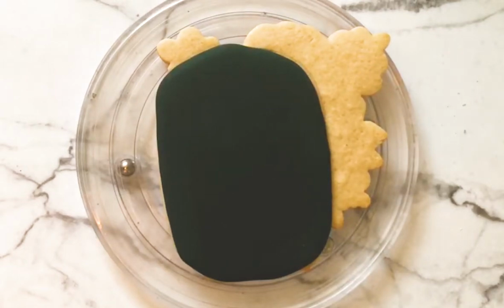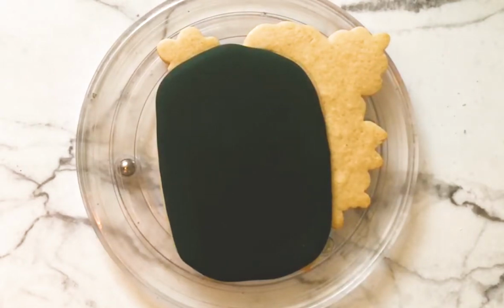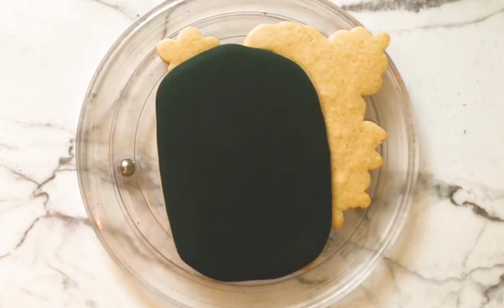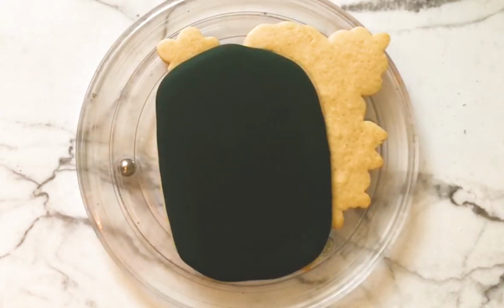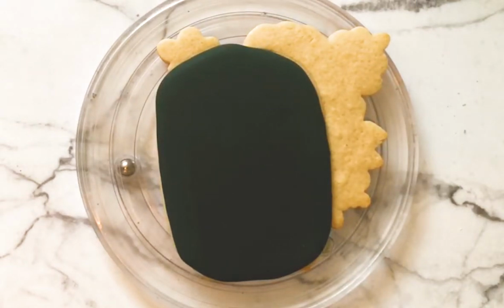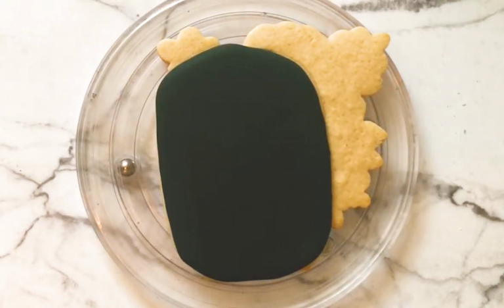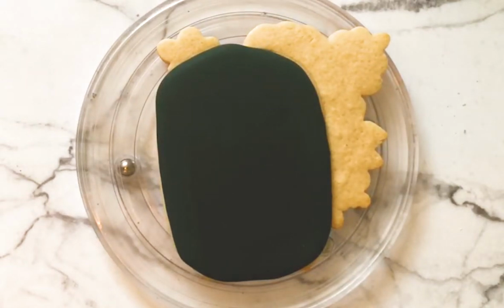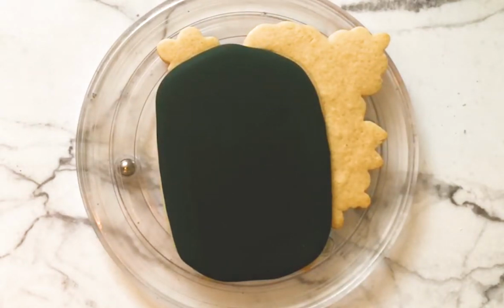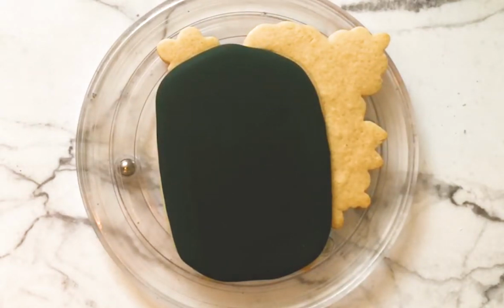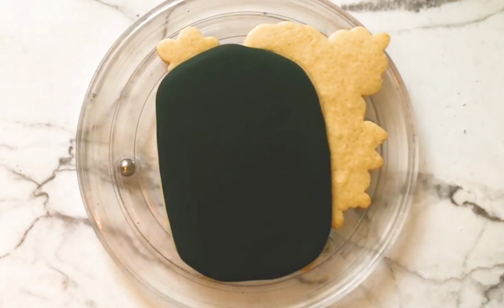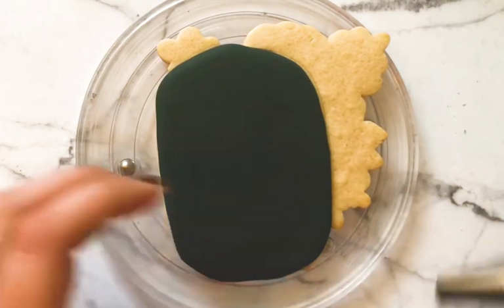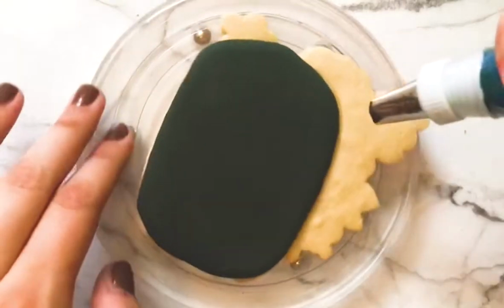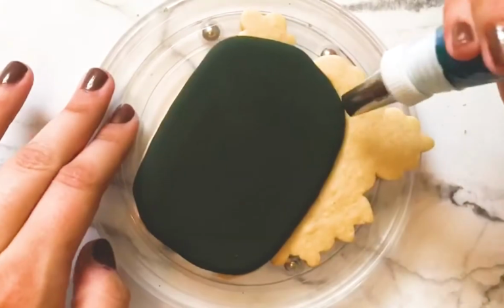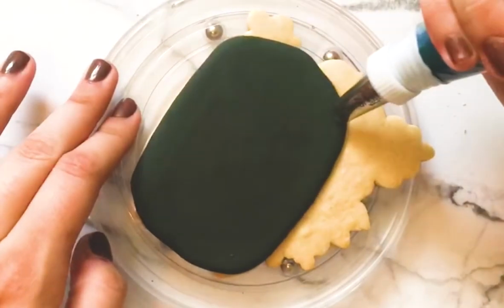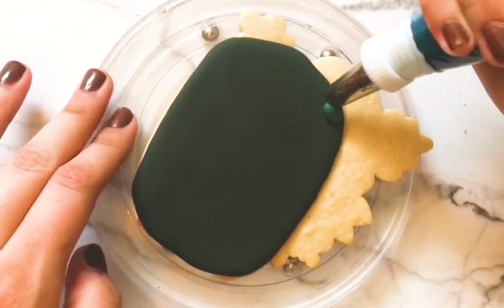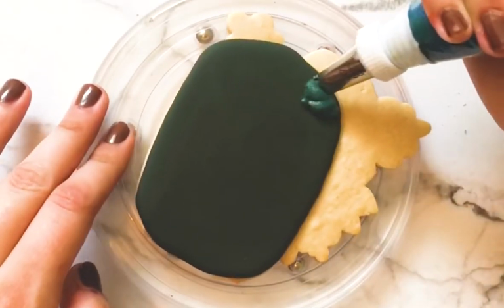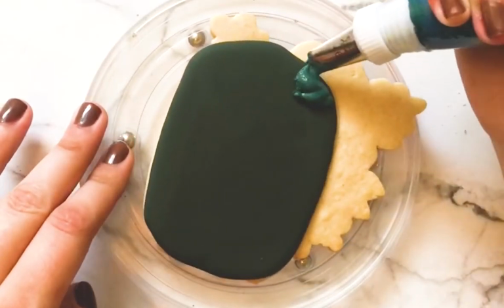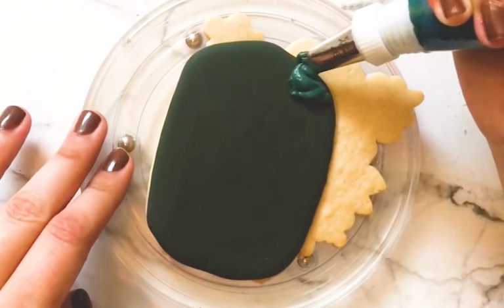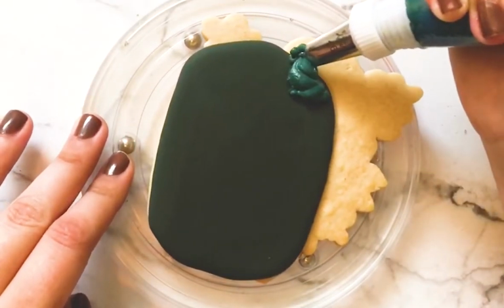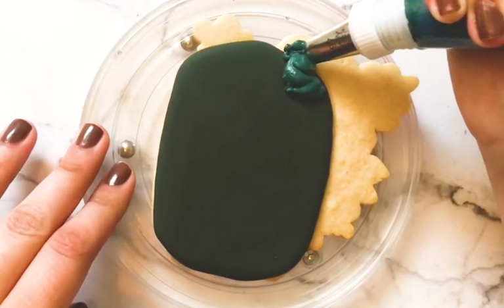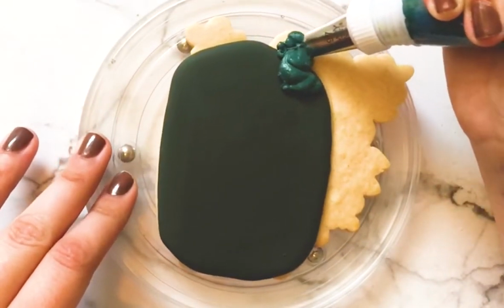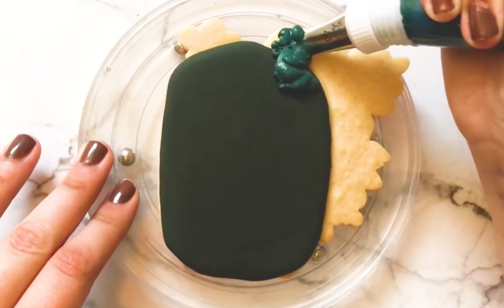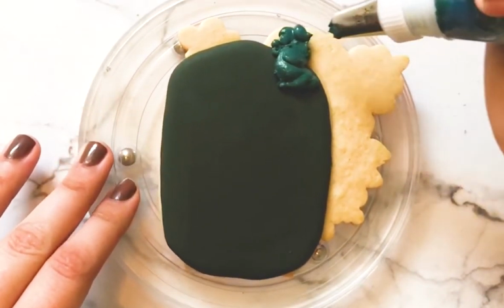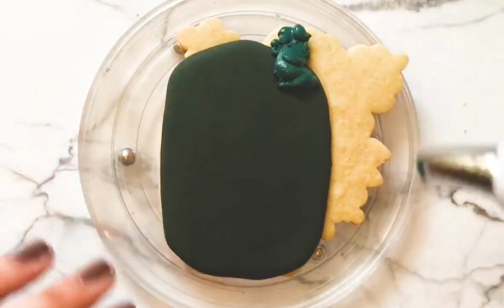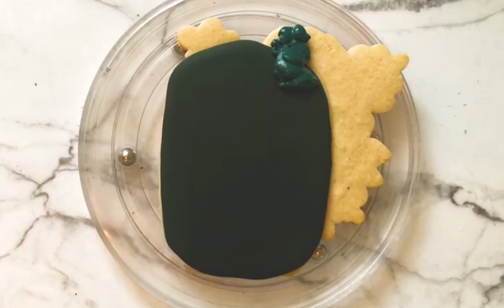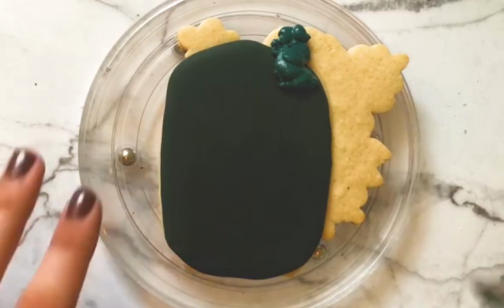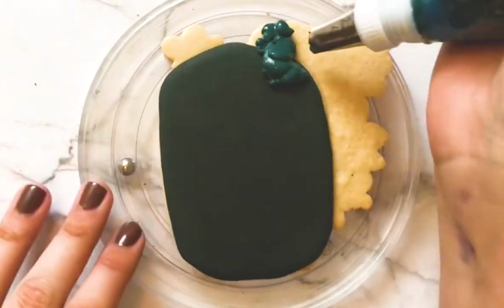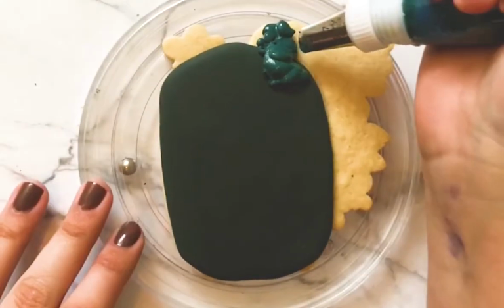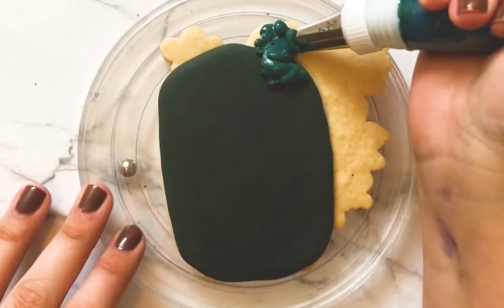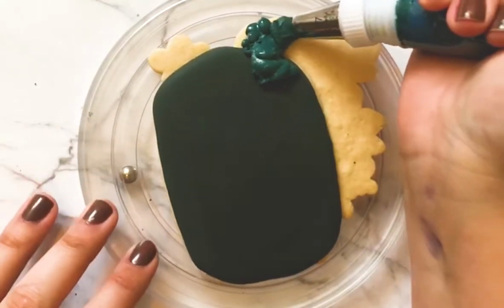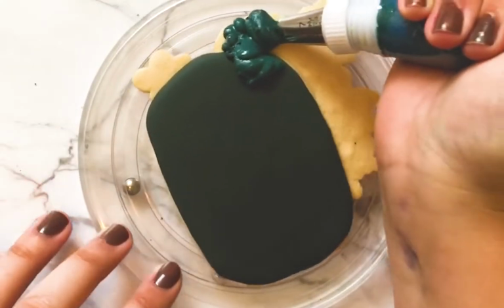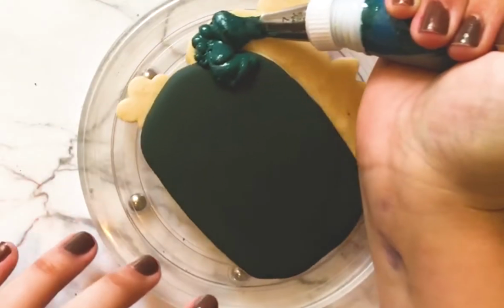Hey y'all, welcome back. Today we're making a floral tombstone cookie for Halloween. I'm starting with a cookie that's been flooded just on the part that's going to be the head of the tombstone.